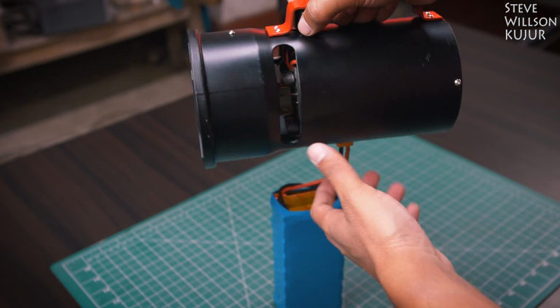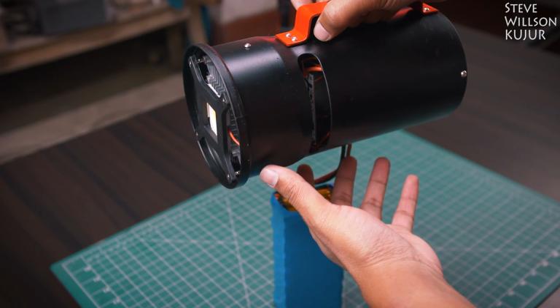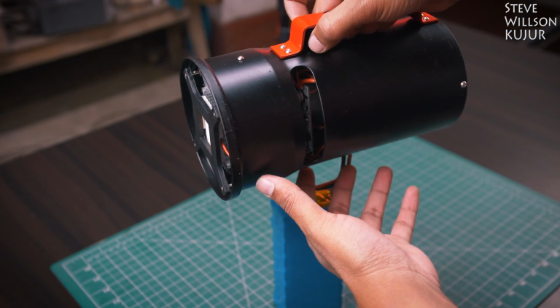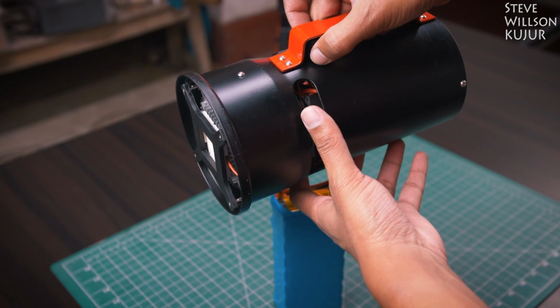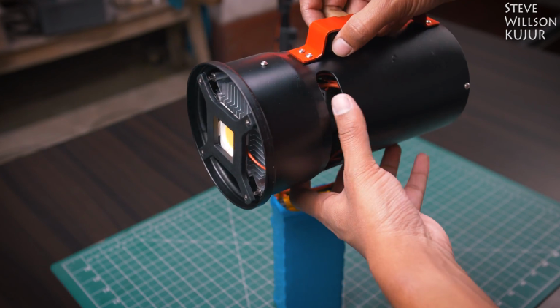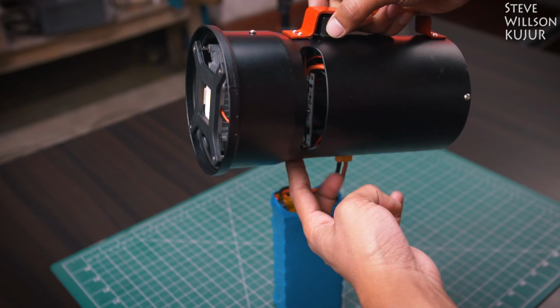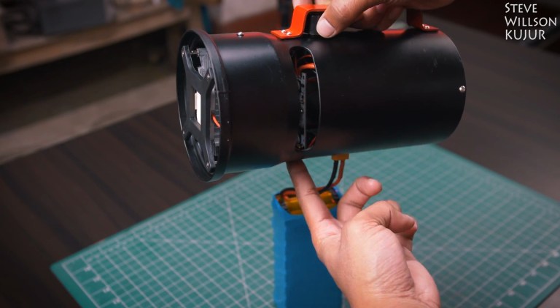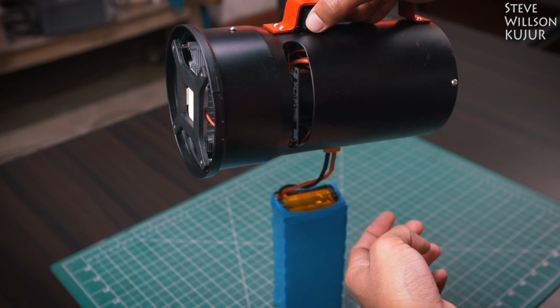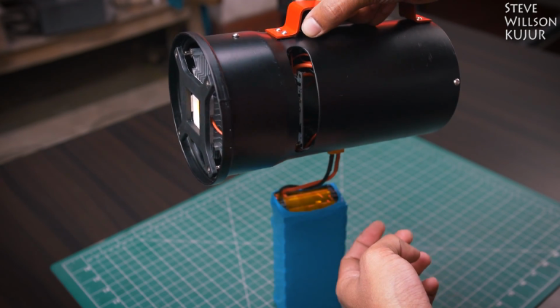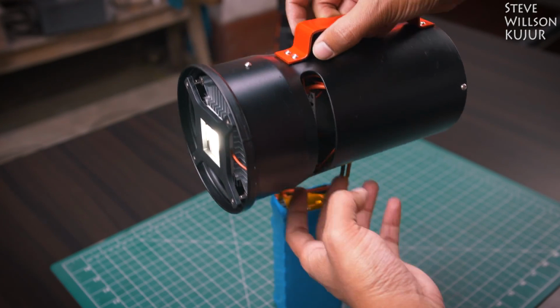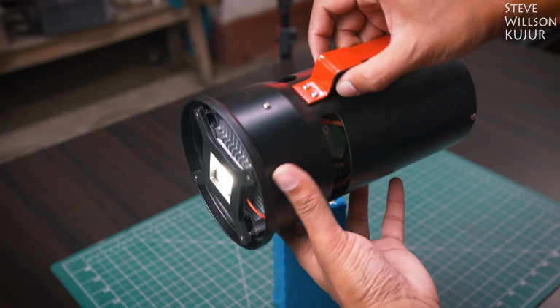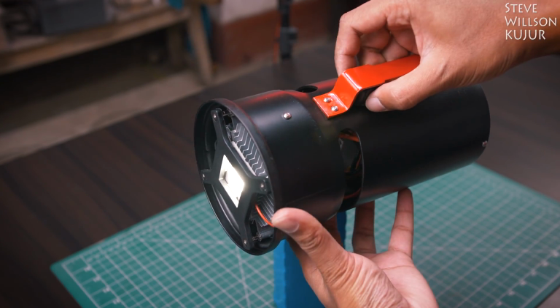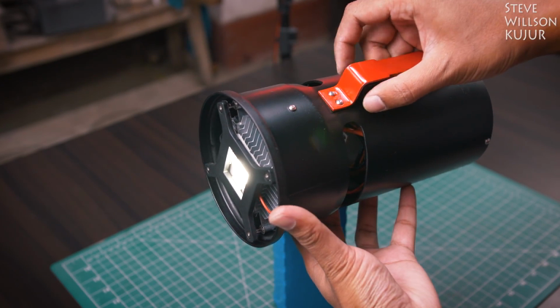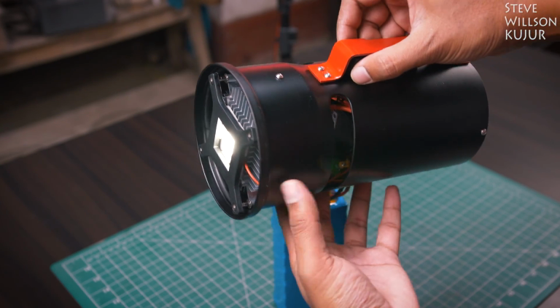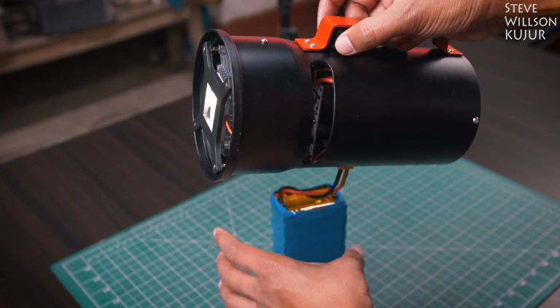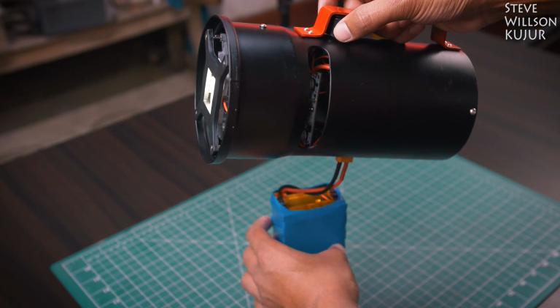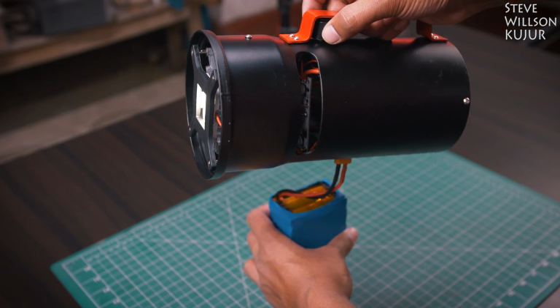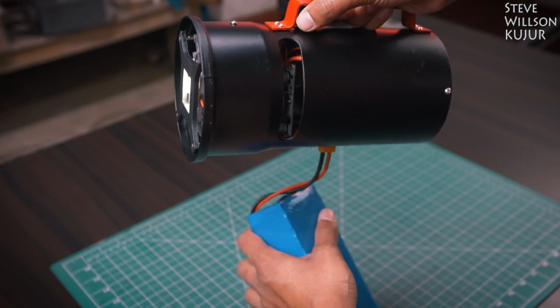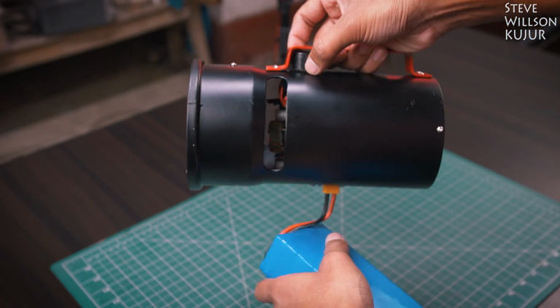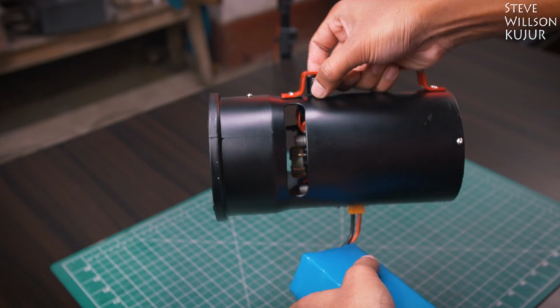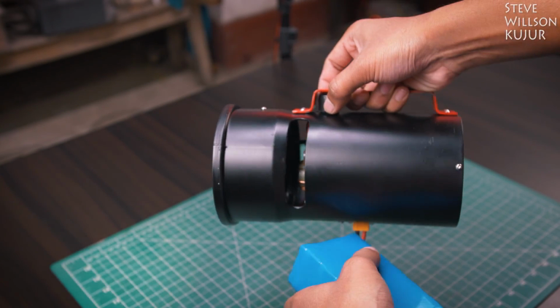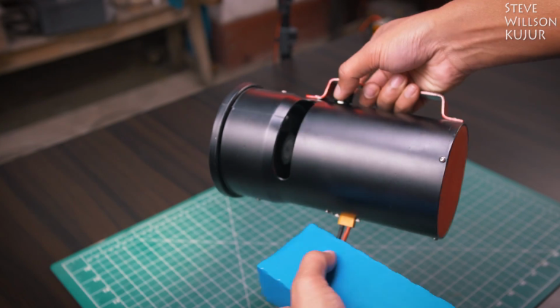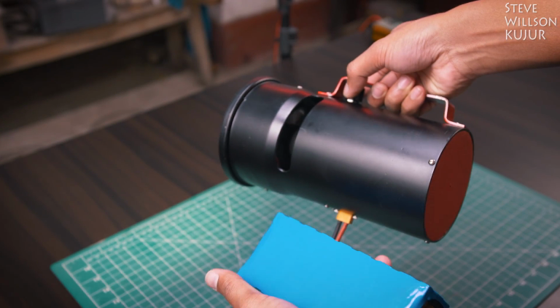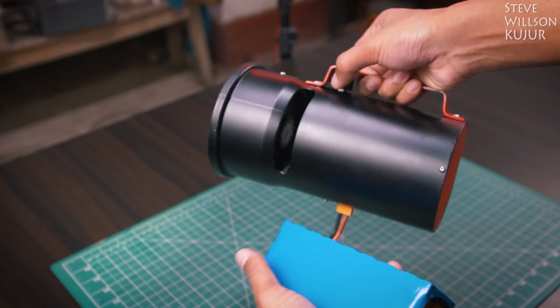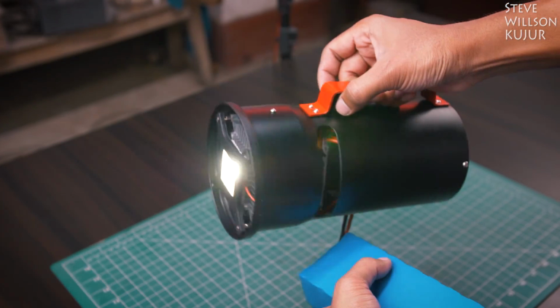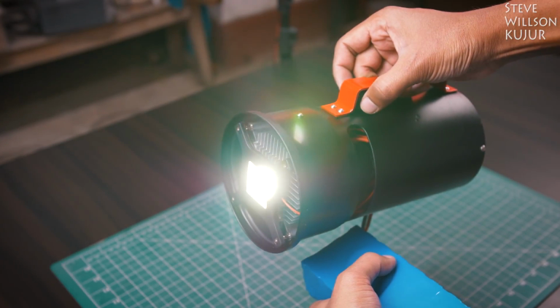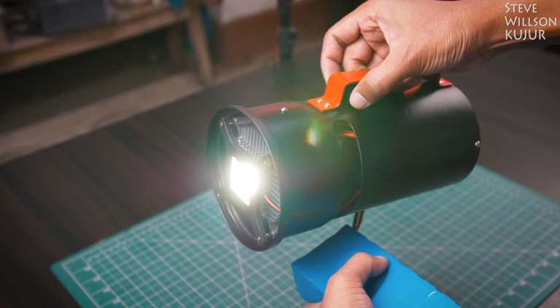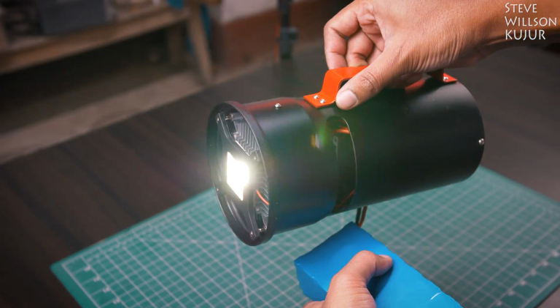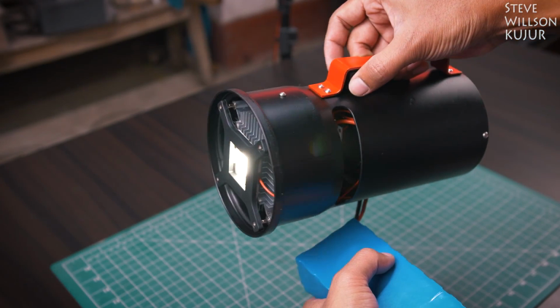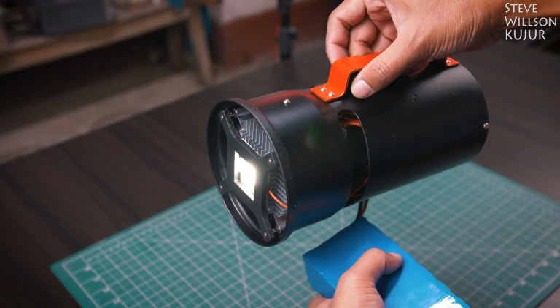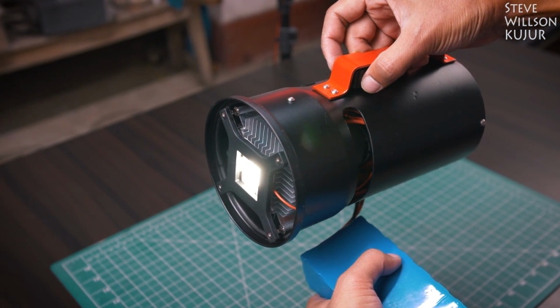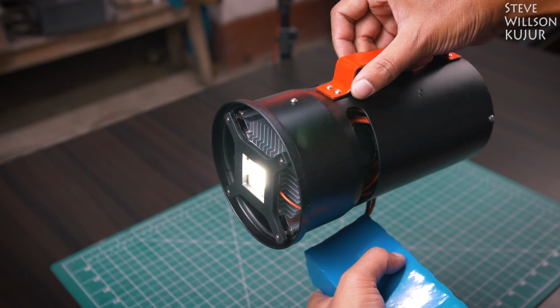Most of the time I will use this LED in stereo, and I will use a 120W 19V laptop adapter. I have left enough space to upgrade it later.